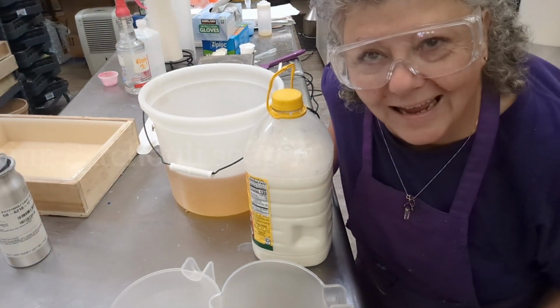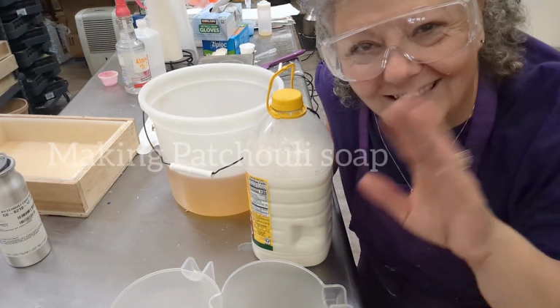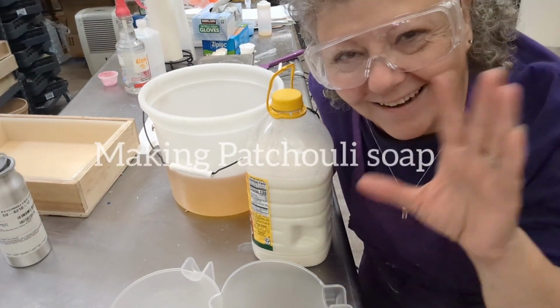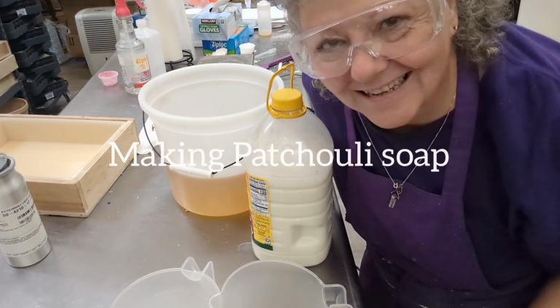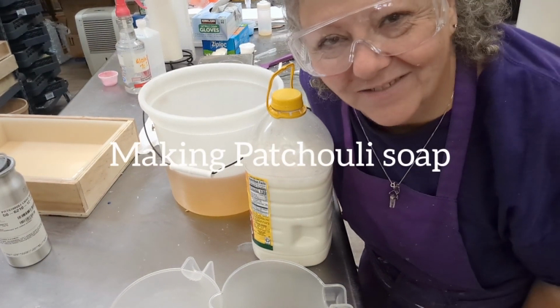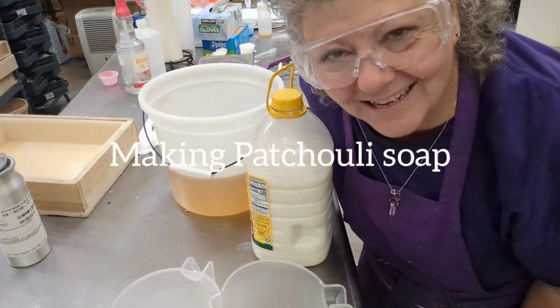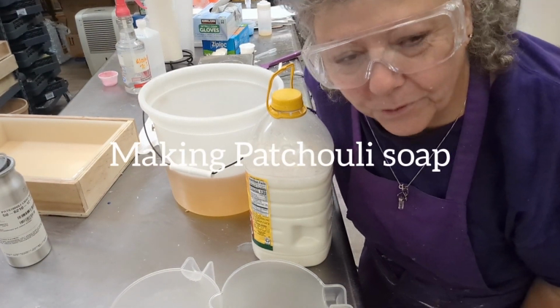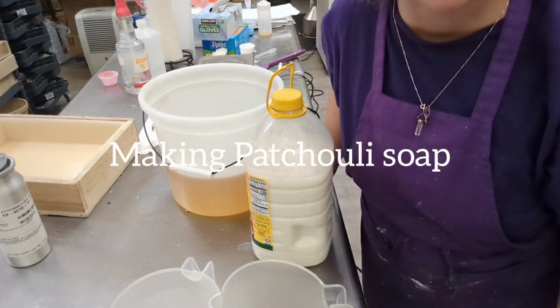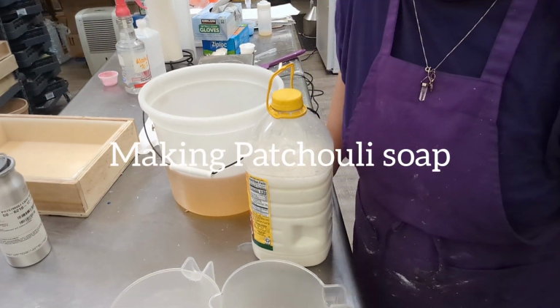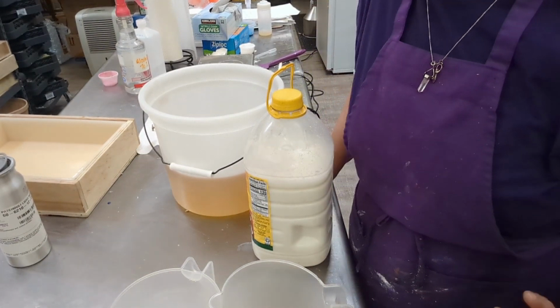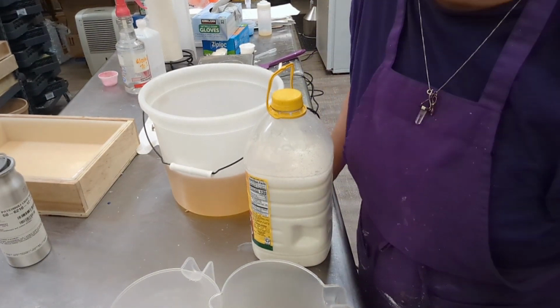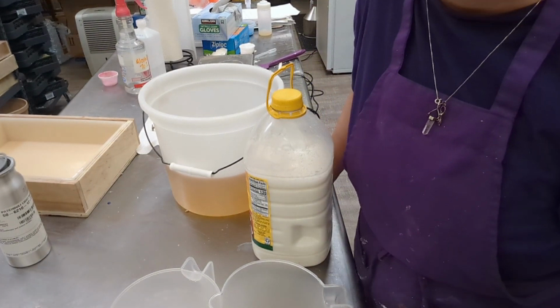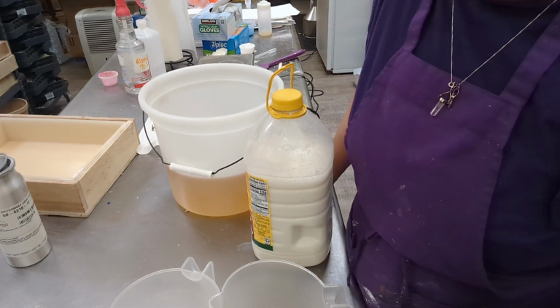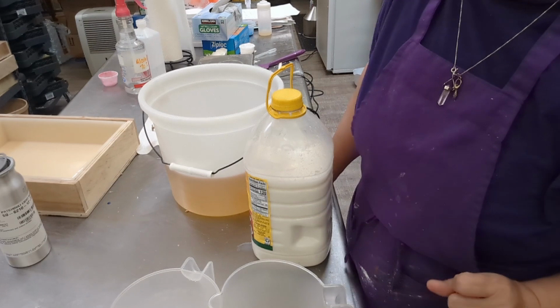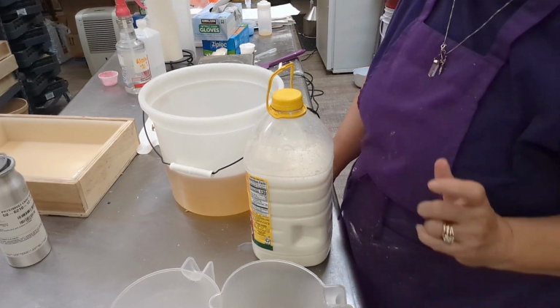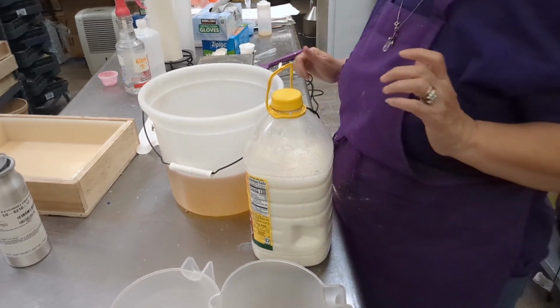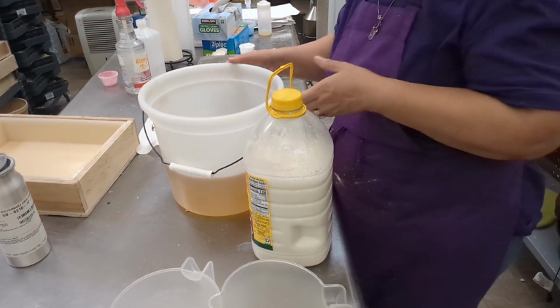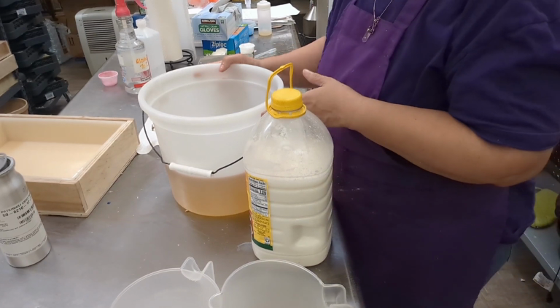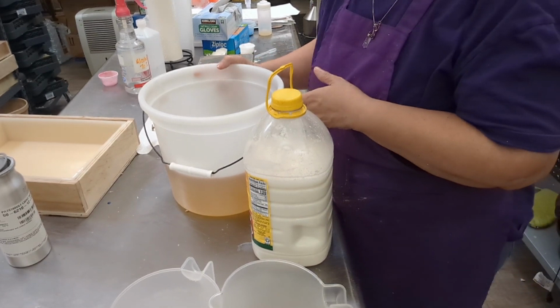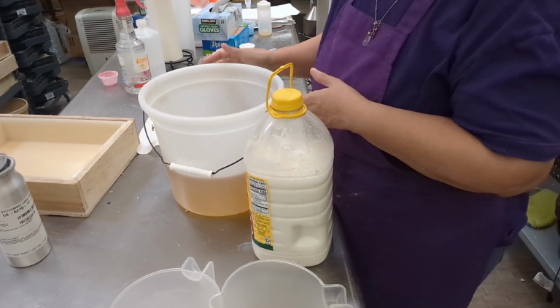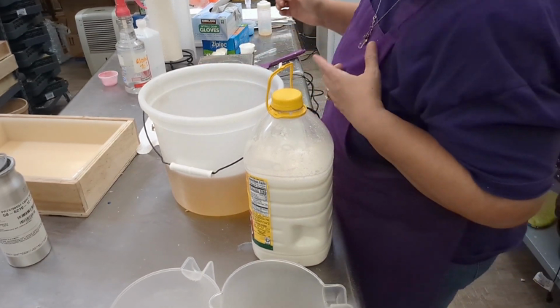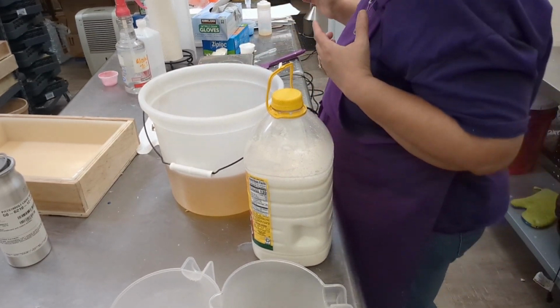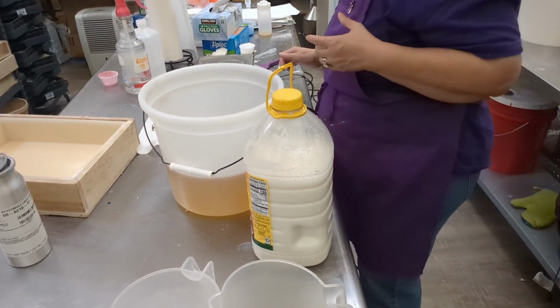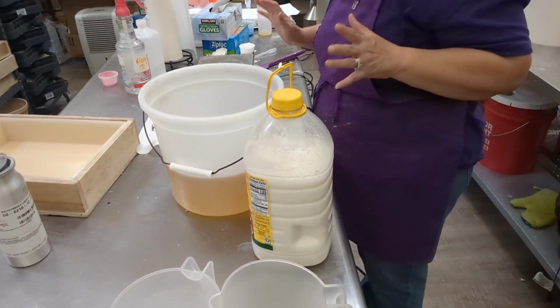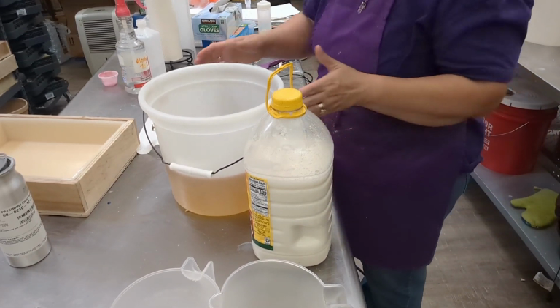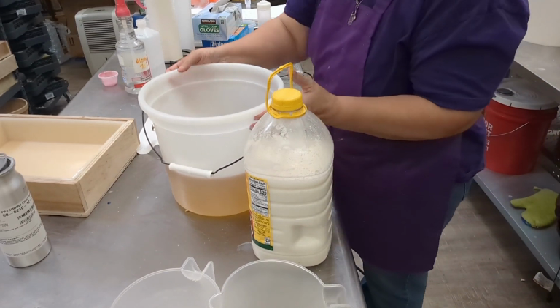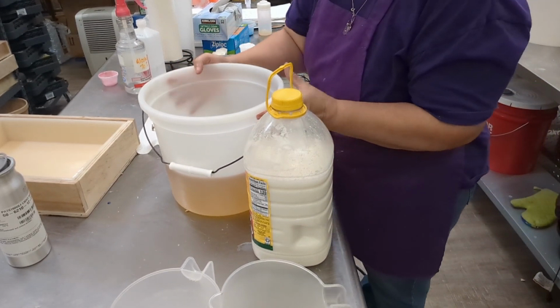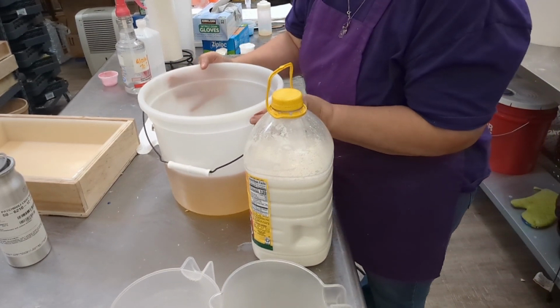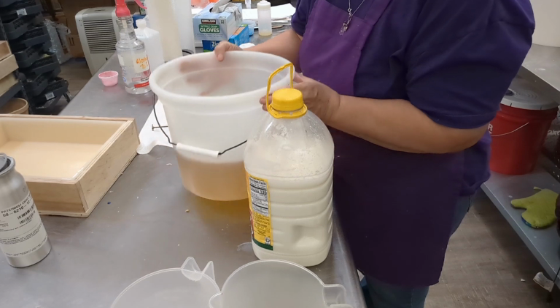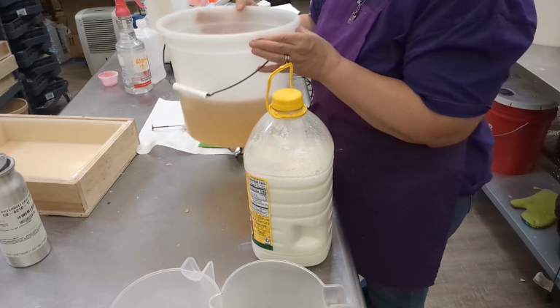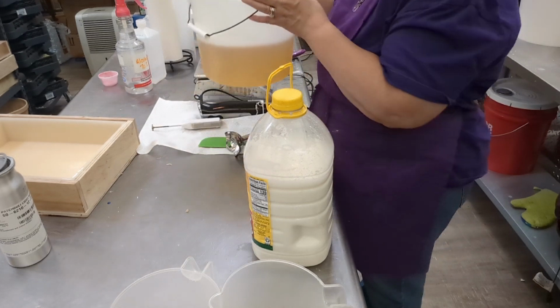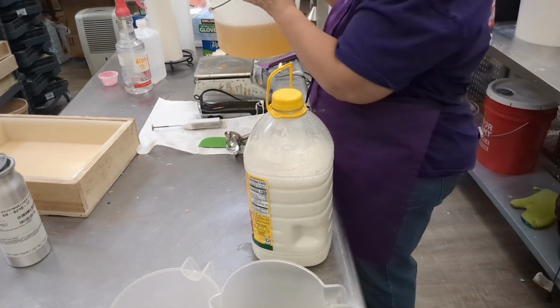Hello there, it's Lisa at Forever Clean Soap Works. I am making some patchouli soap today. I don't like patchouli soap, but I make it because a lot of people like patchouli soap.